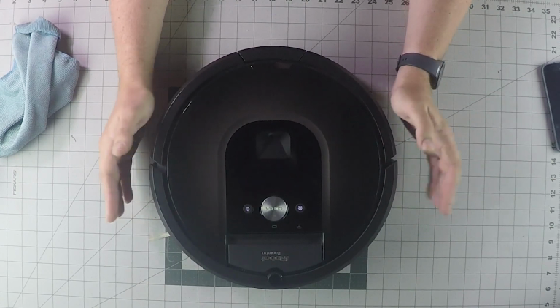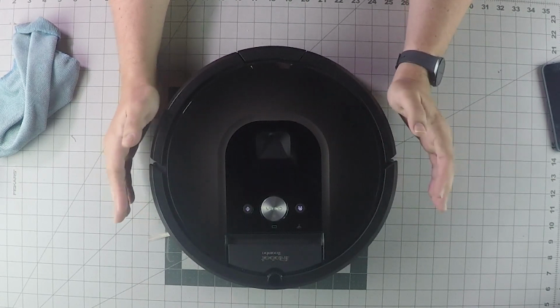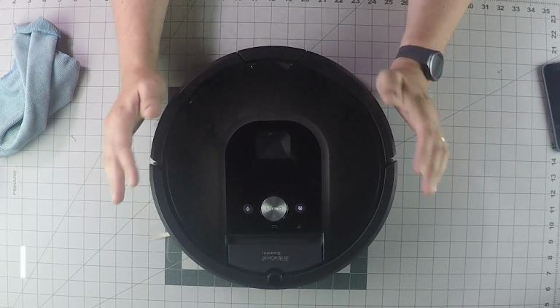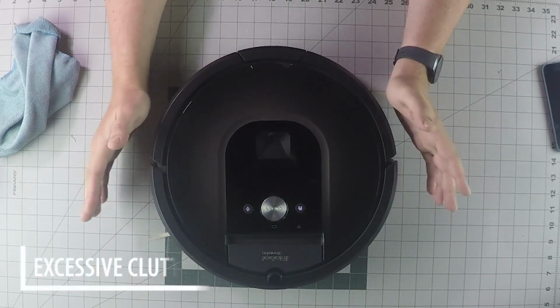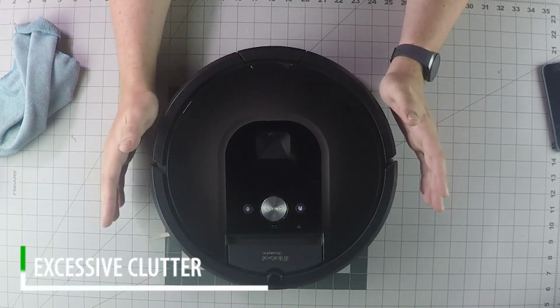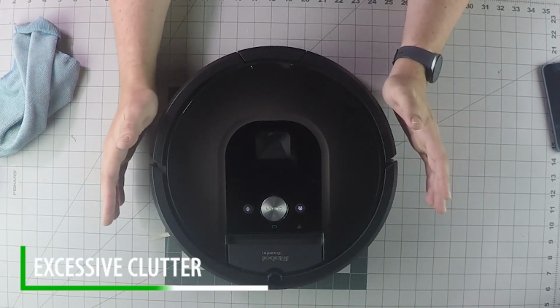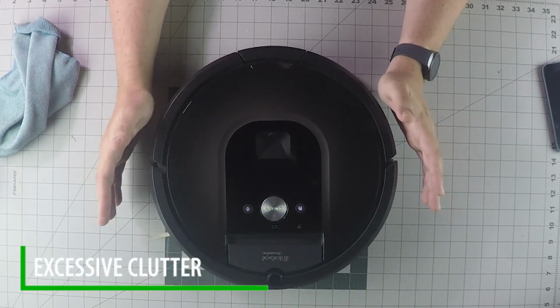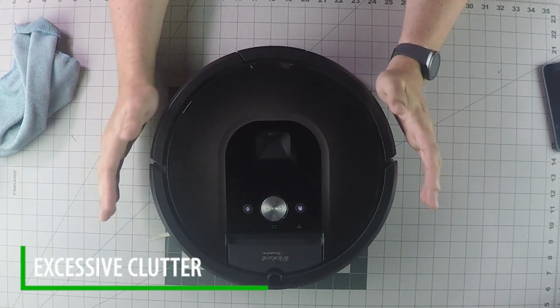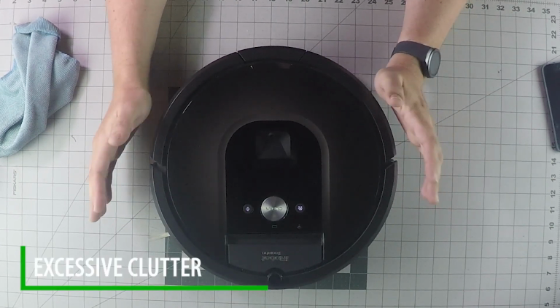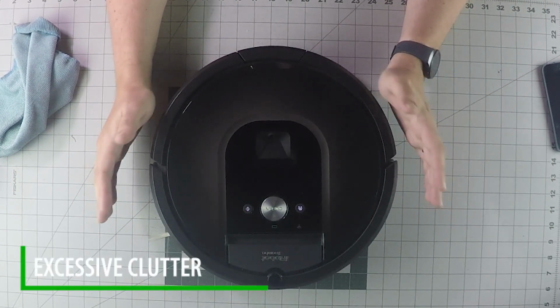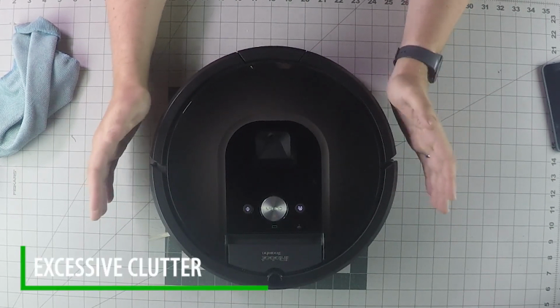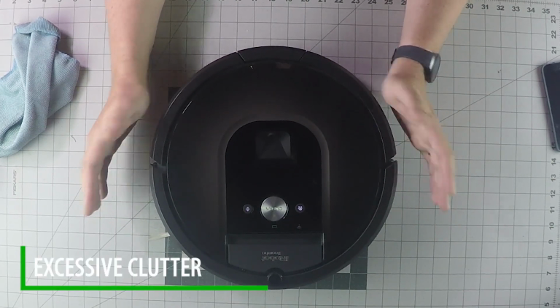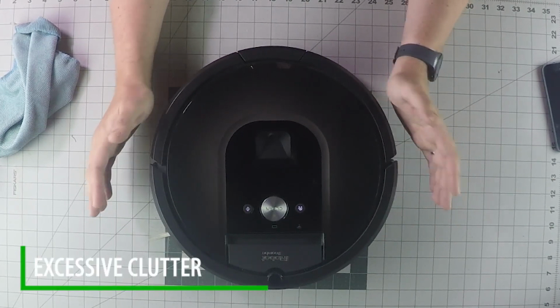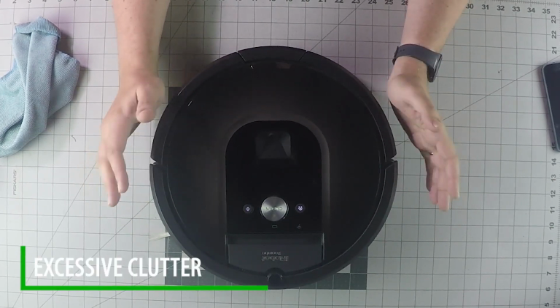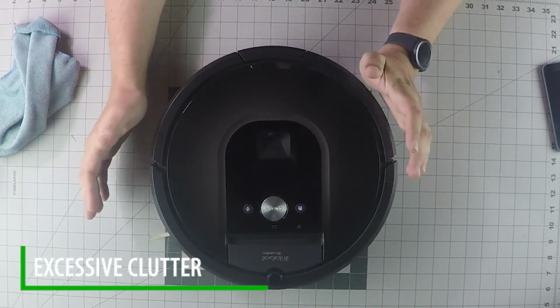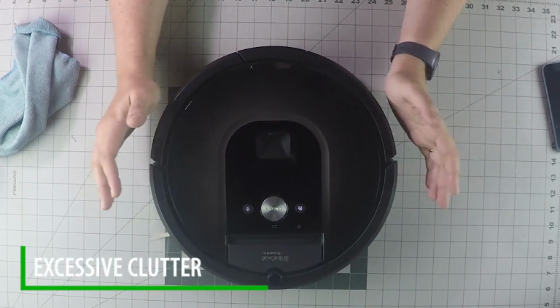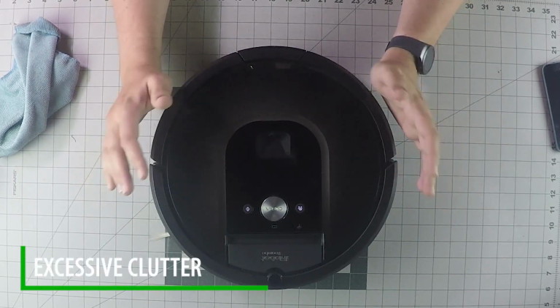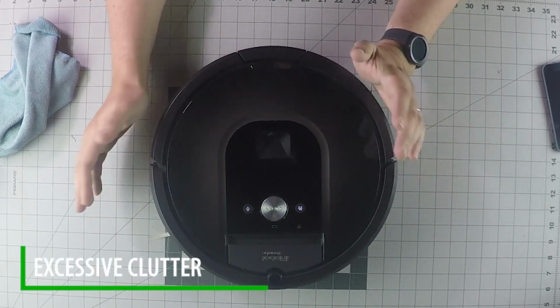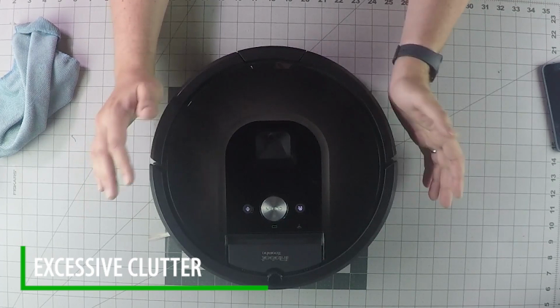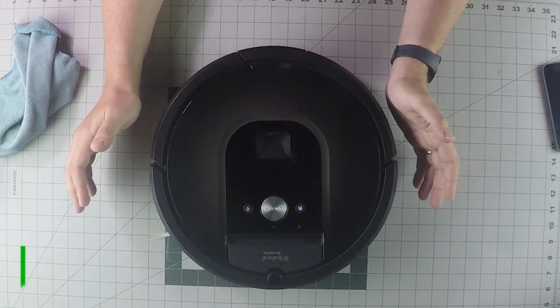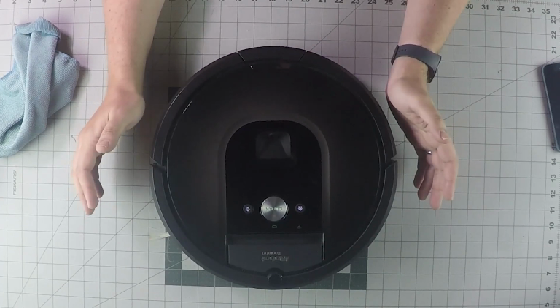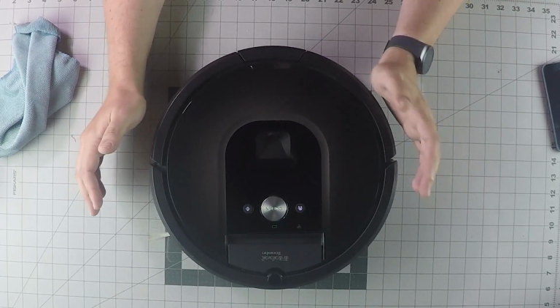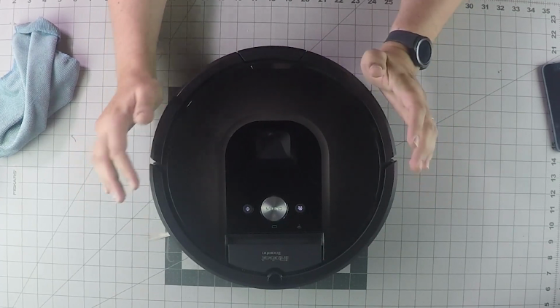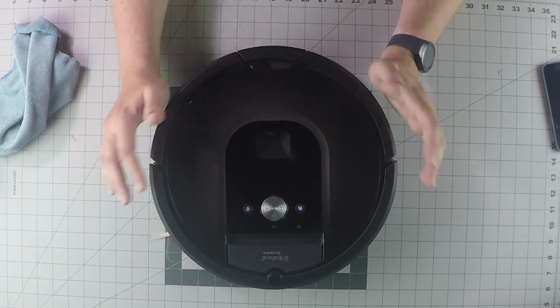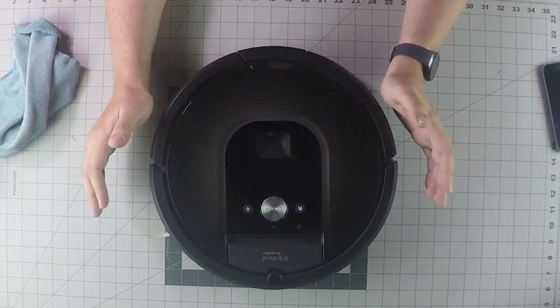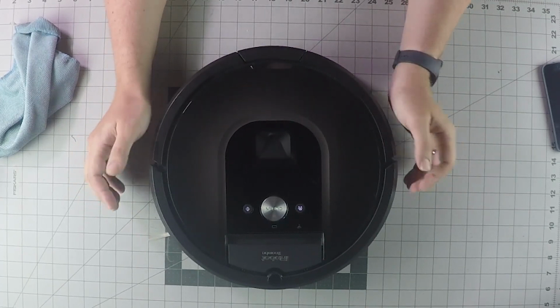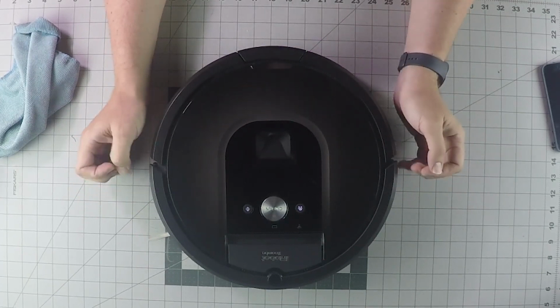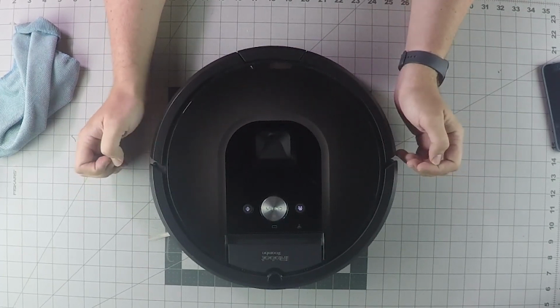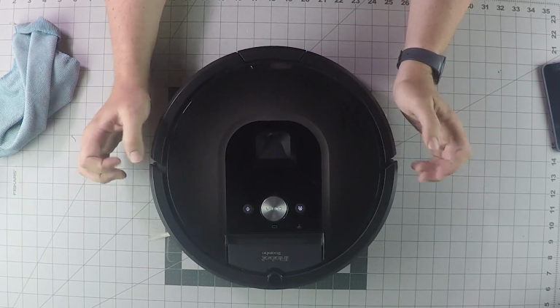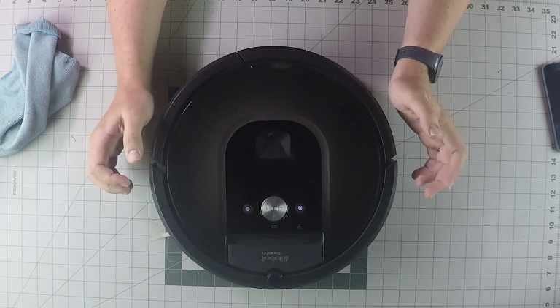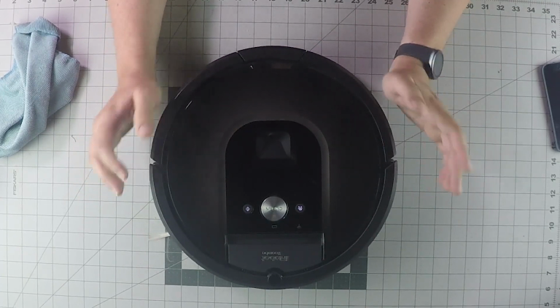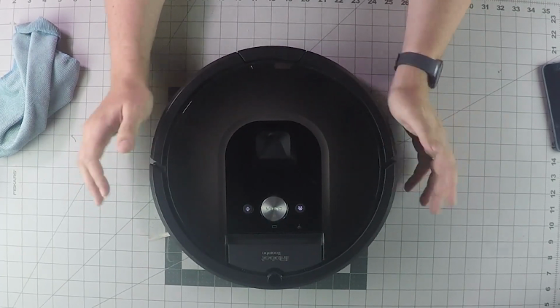Also, excessive clutter could contribute to this error. So if you have a cluttered area, it might be something to use the virtual wall barrier on.